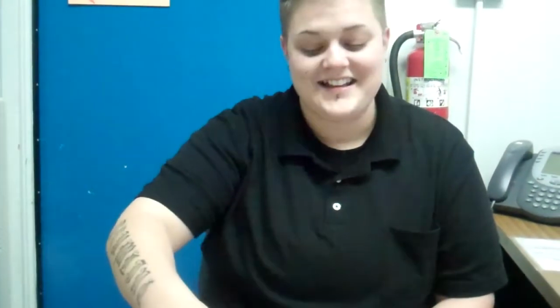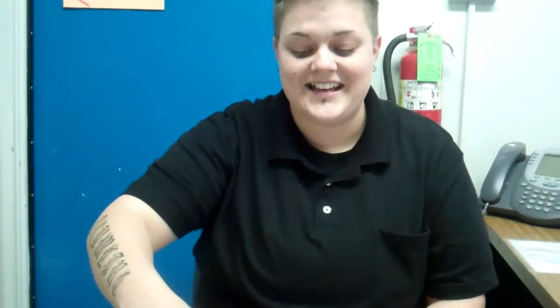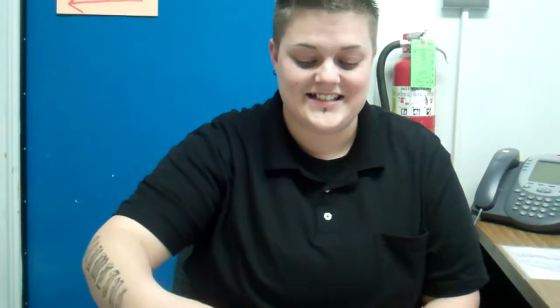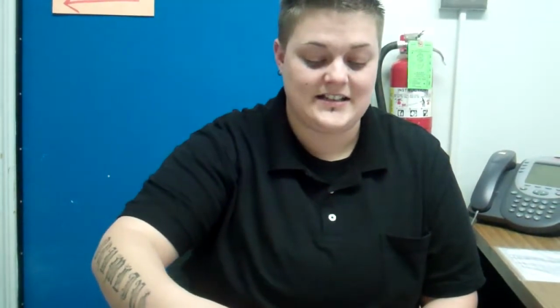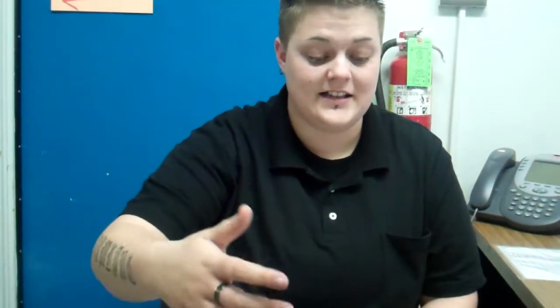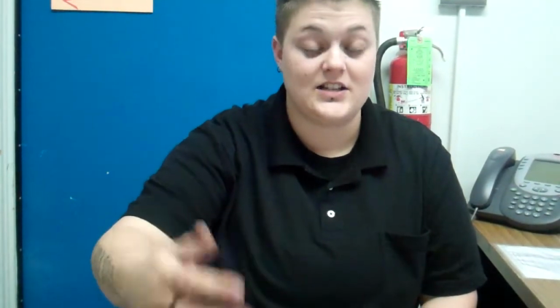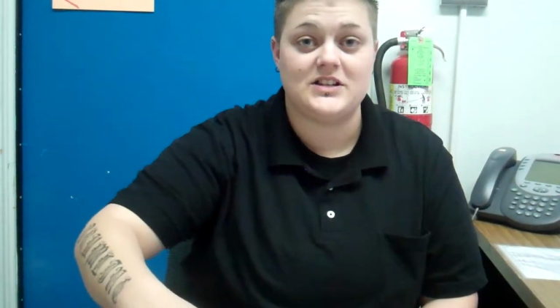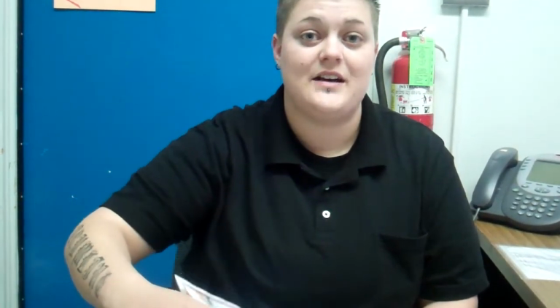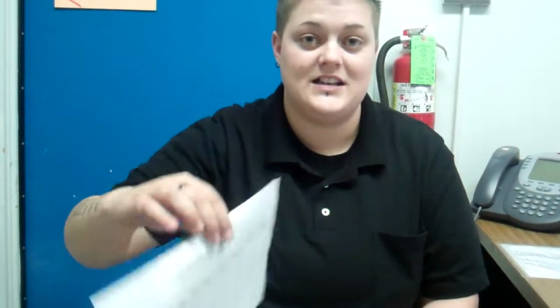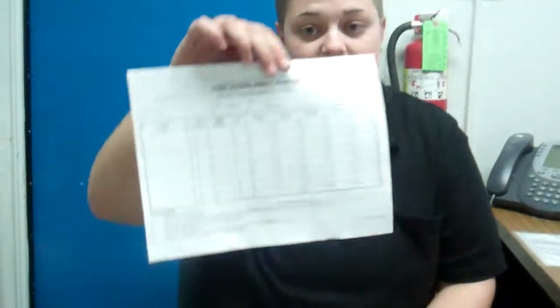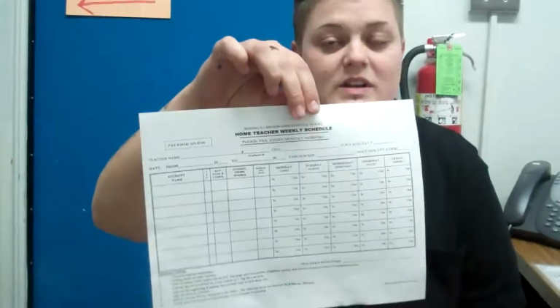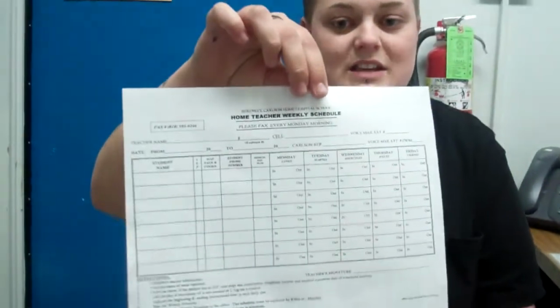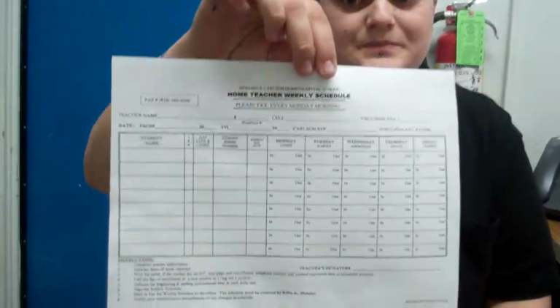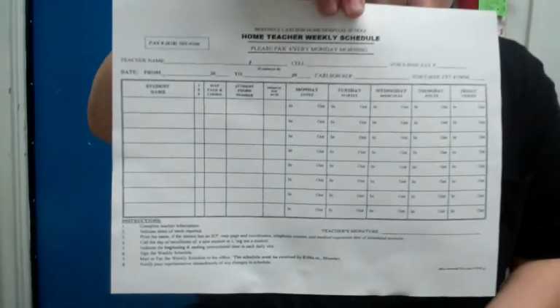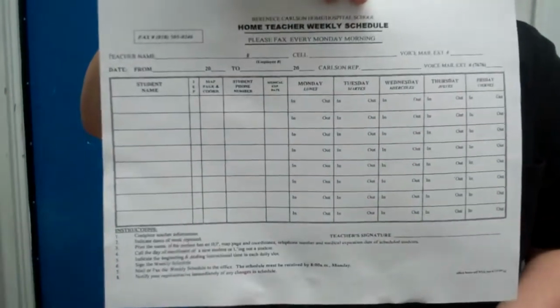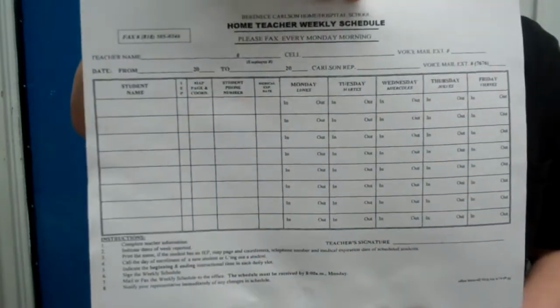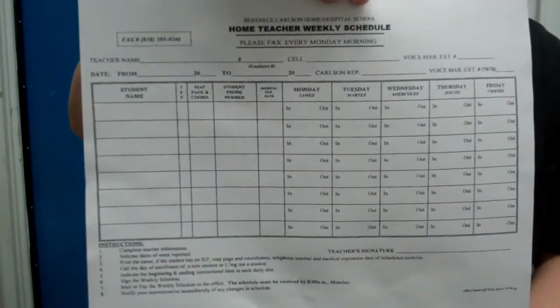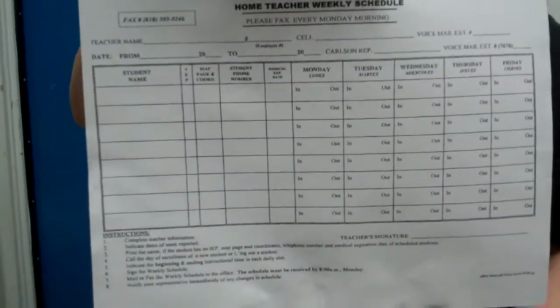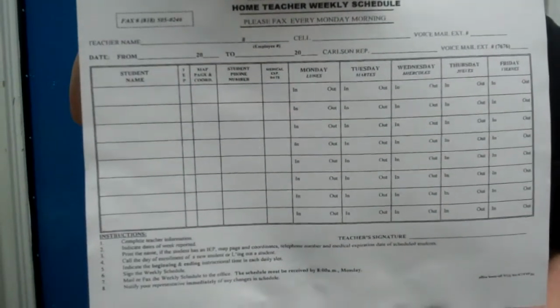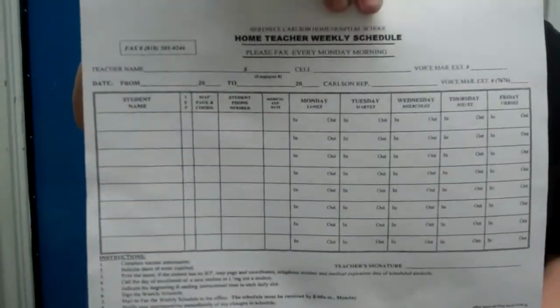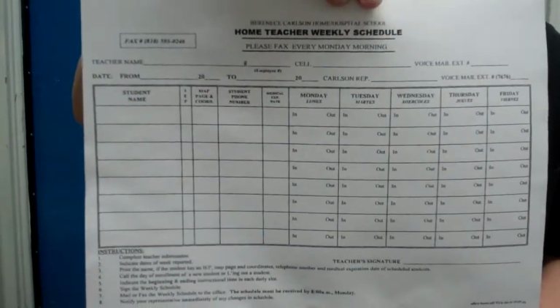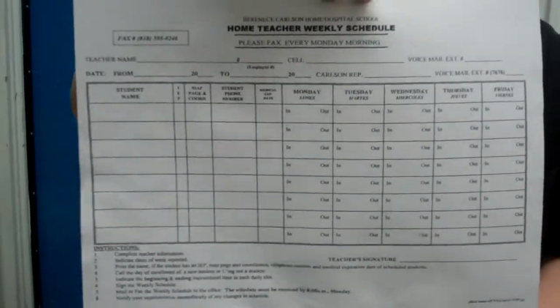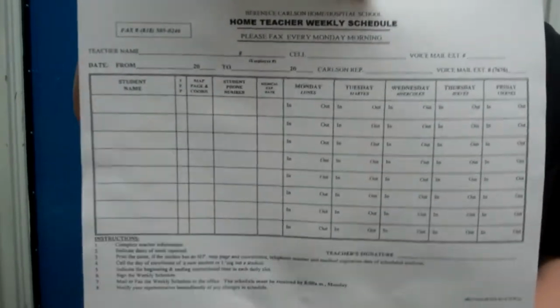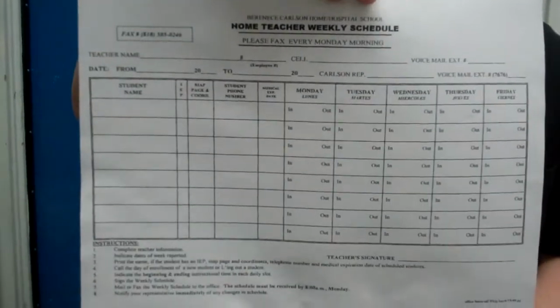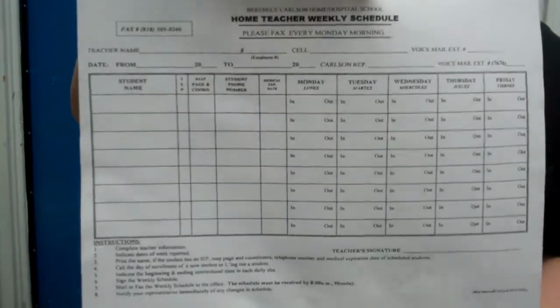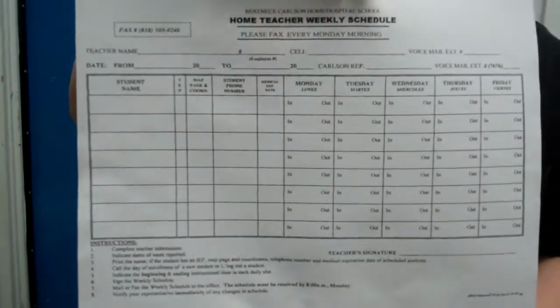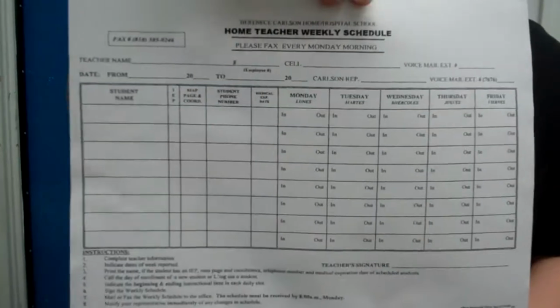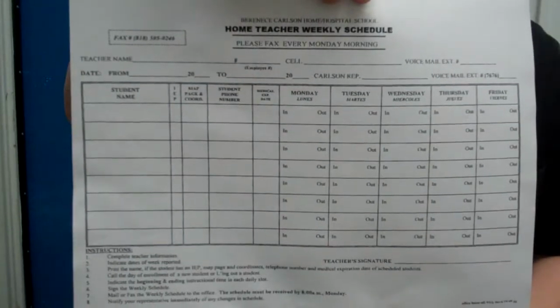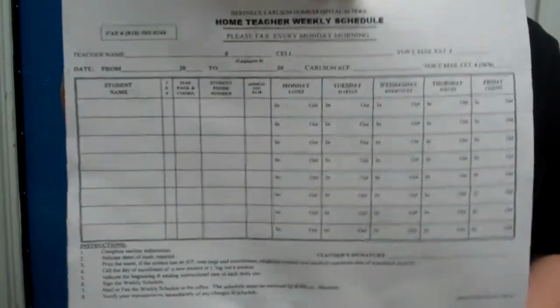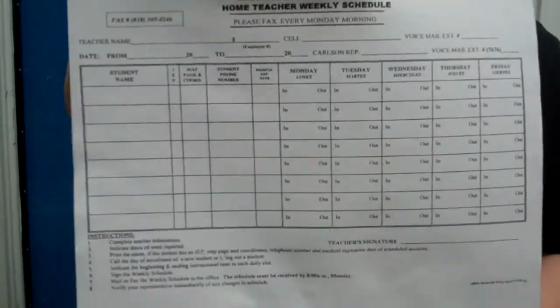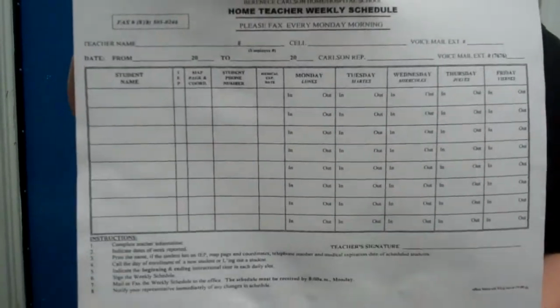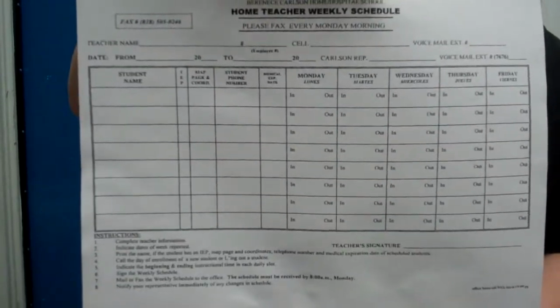The second document that you need to have sent in is your weekly schedule. This can be either scanned and faxed into us or scanned and emailed into us, but it needs to be sent in to us by 9 a.m. every Monday.